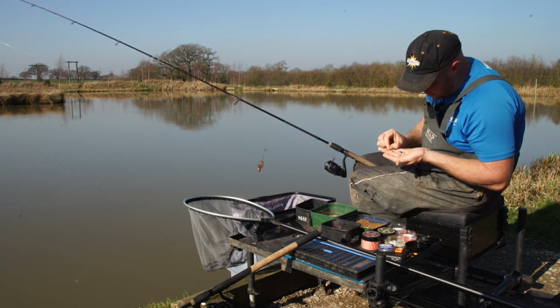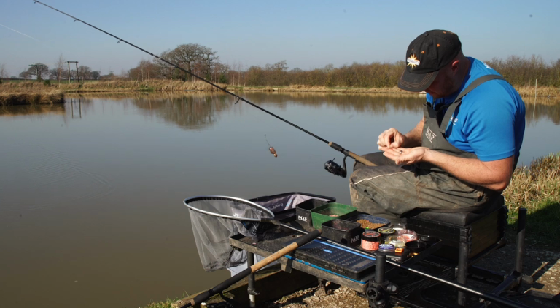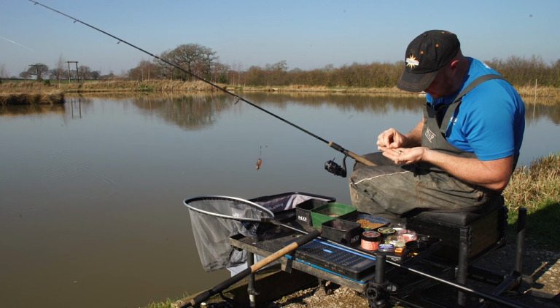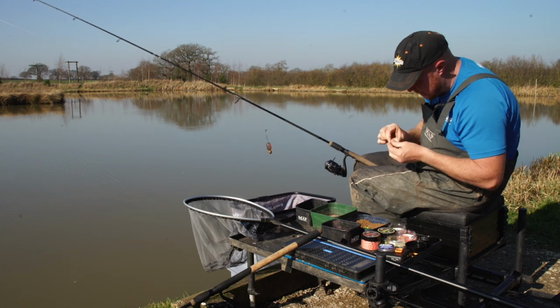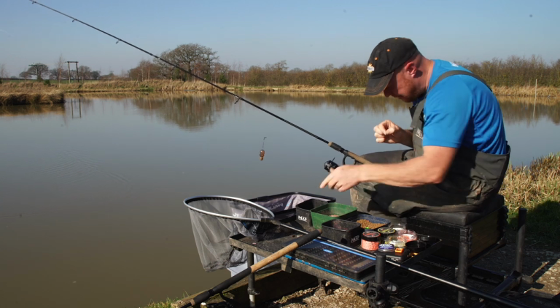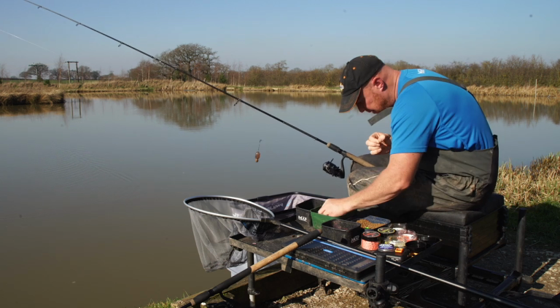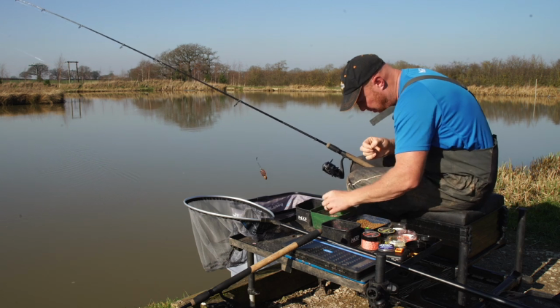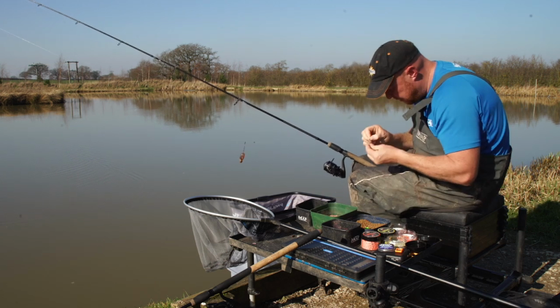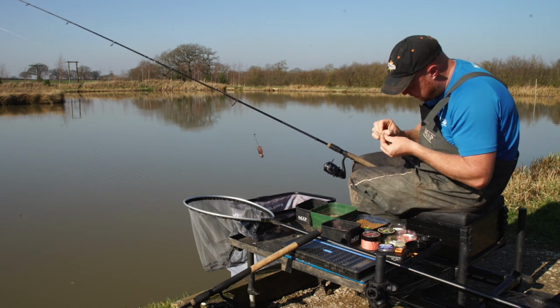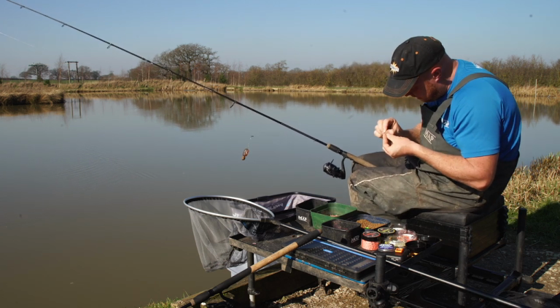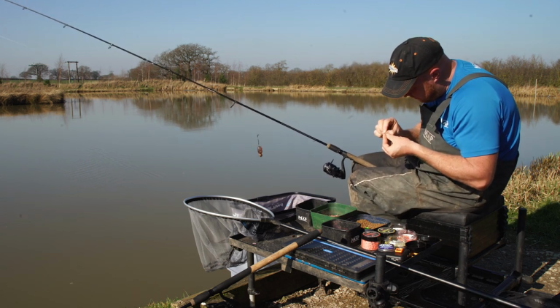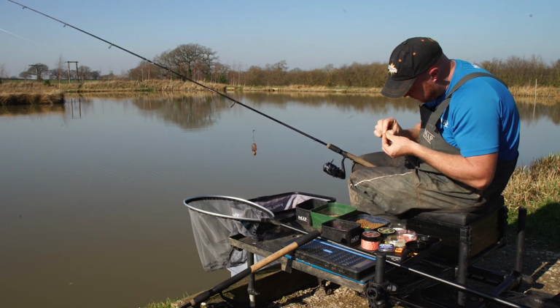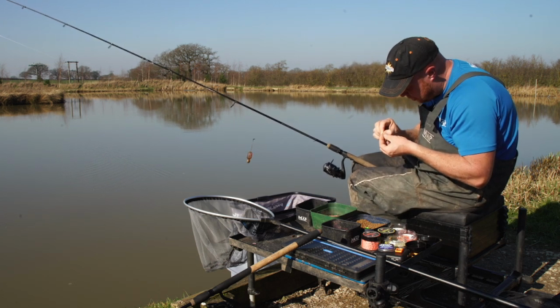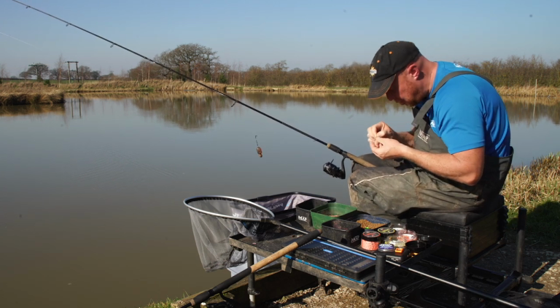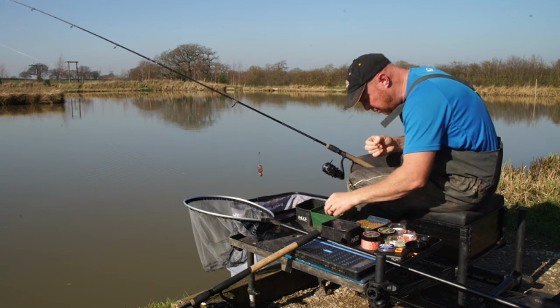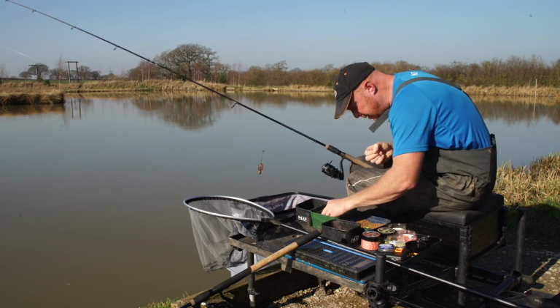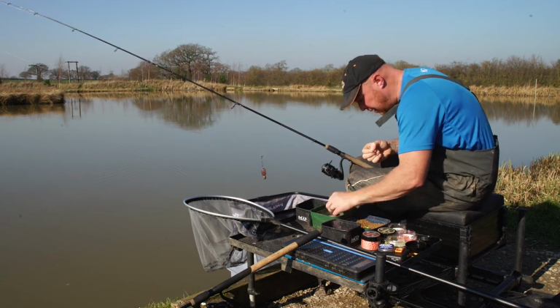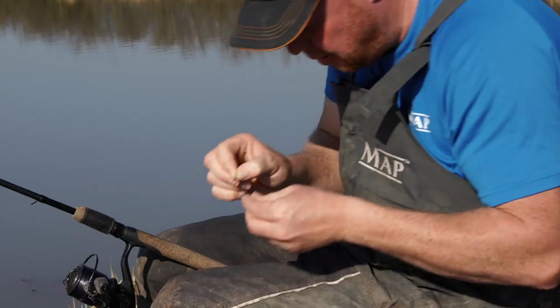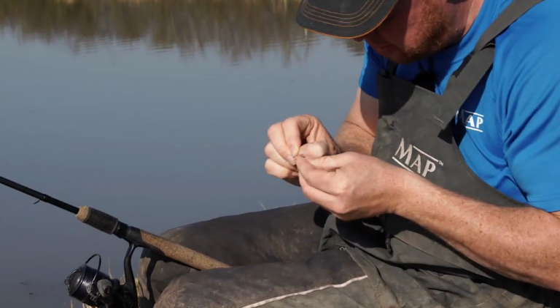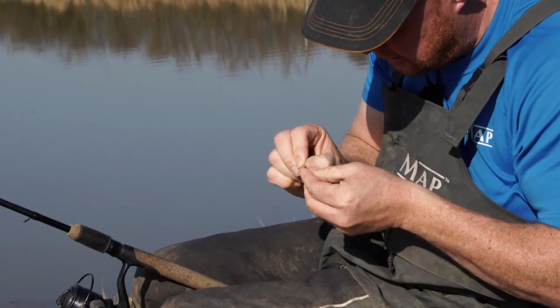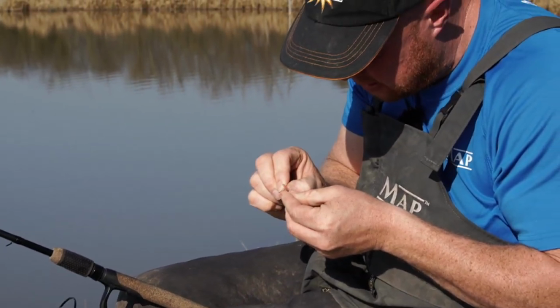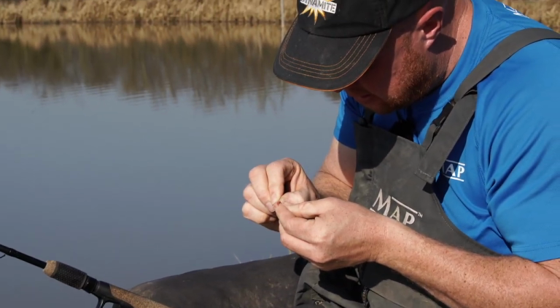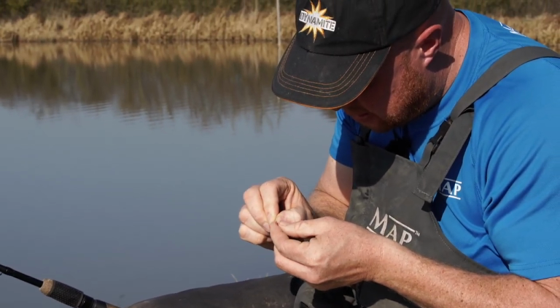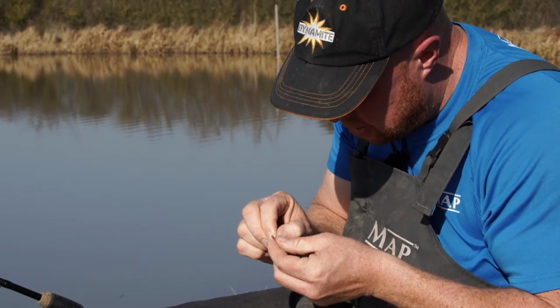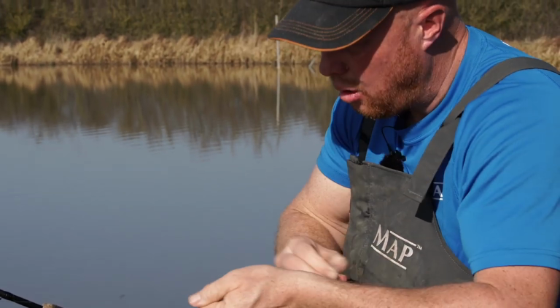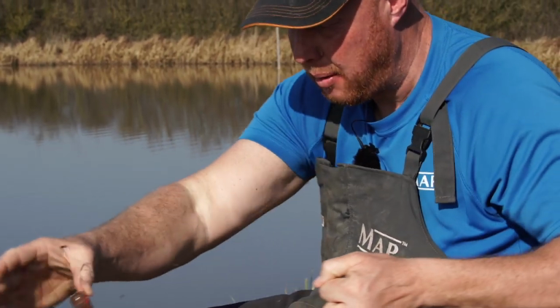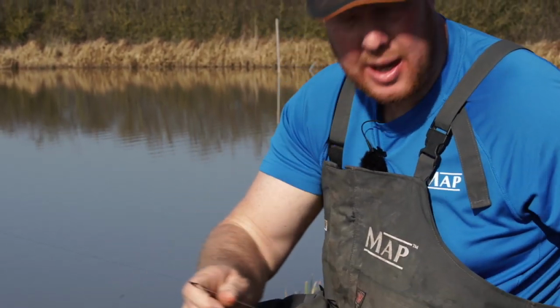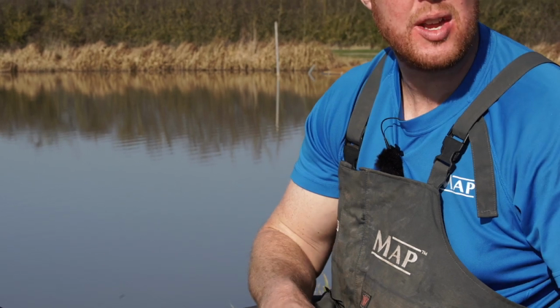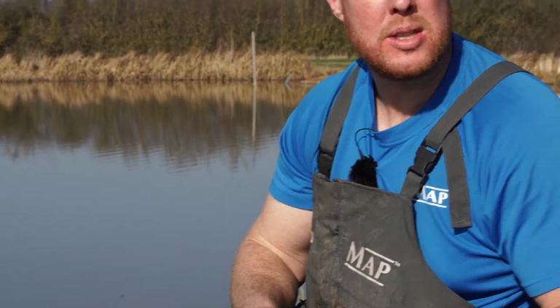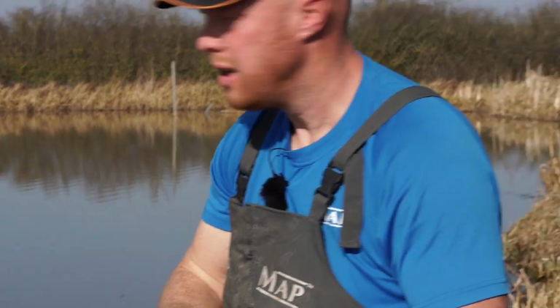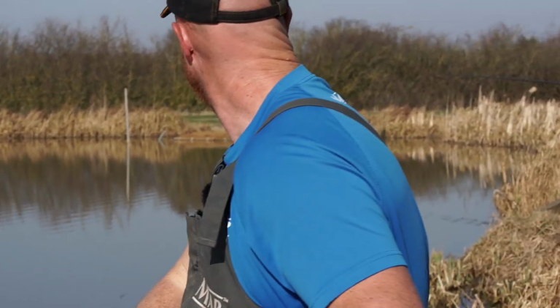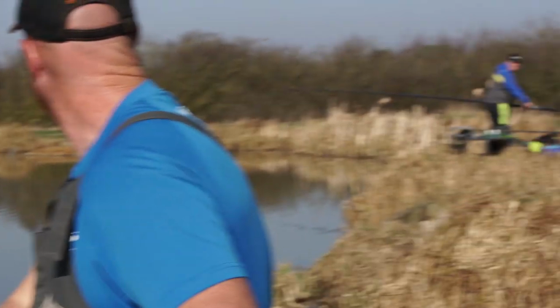There's another little dink - is he on? It's fell off - never mind. It's burgled the maggot! How dare it. But it just goes to show, two casts and I've had two signs. It's just all about reading what's happening out there.